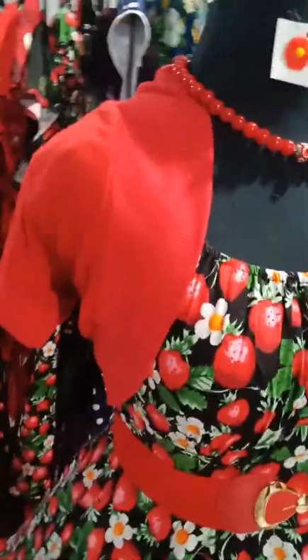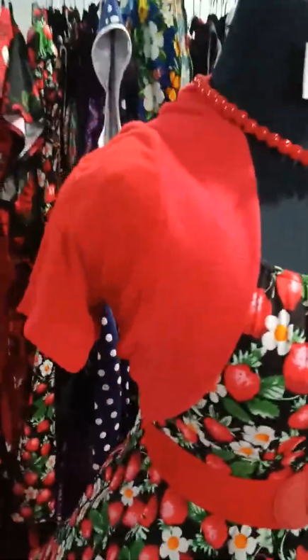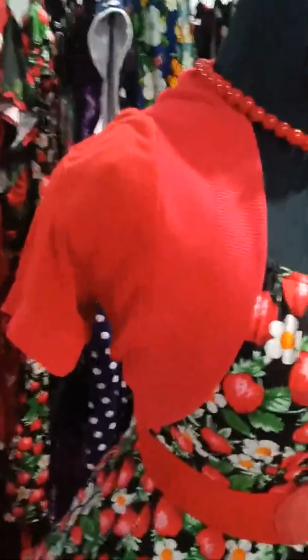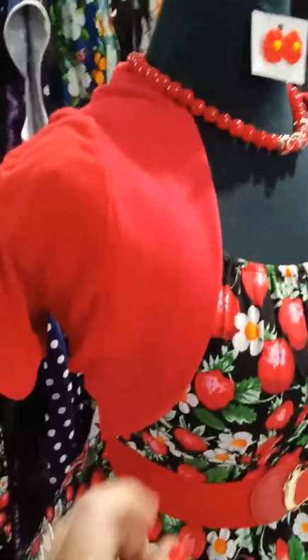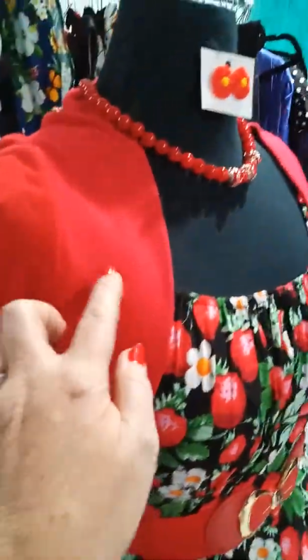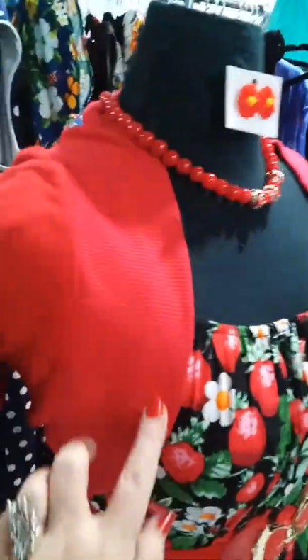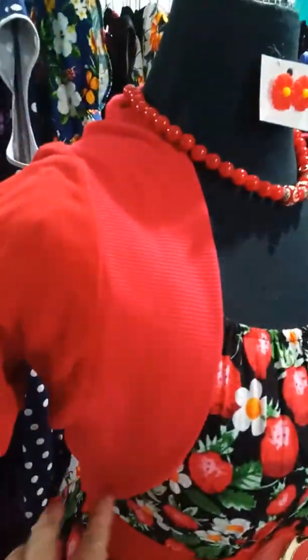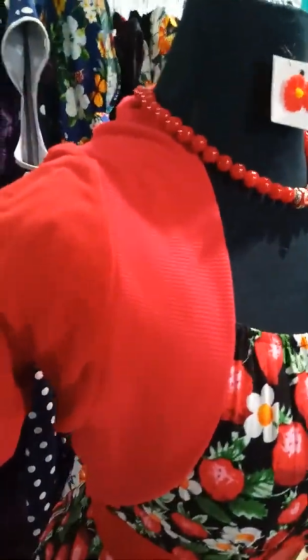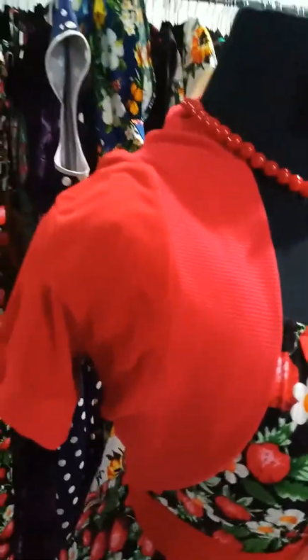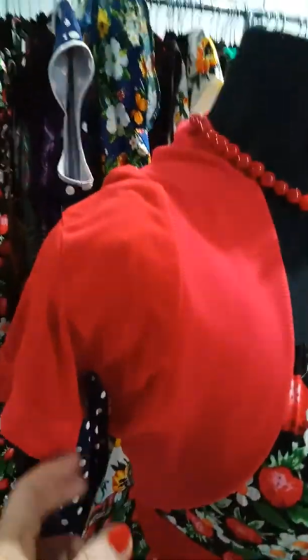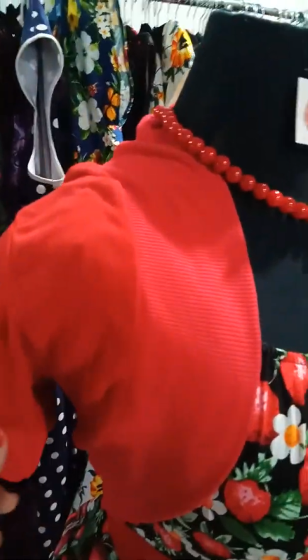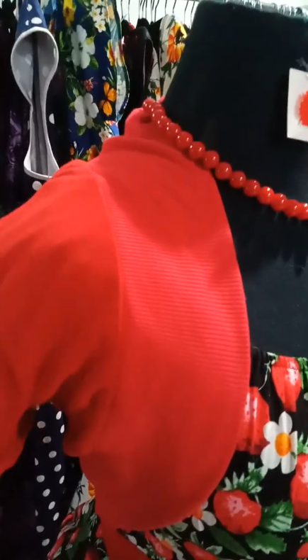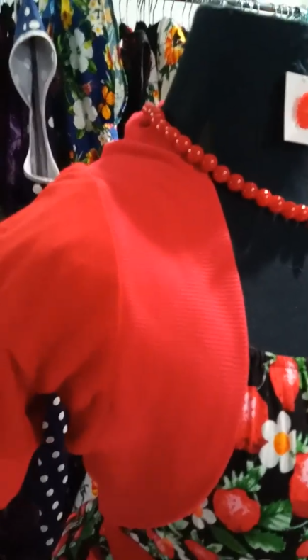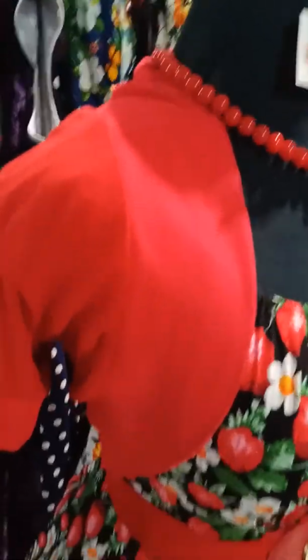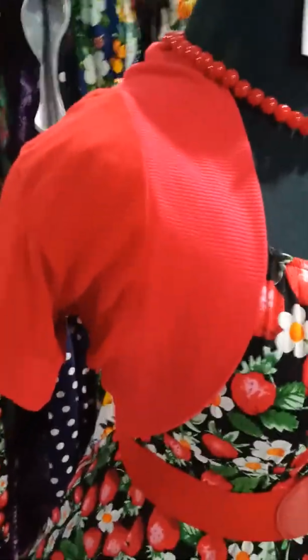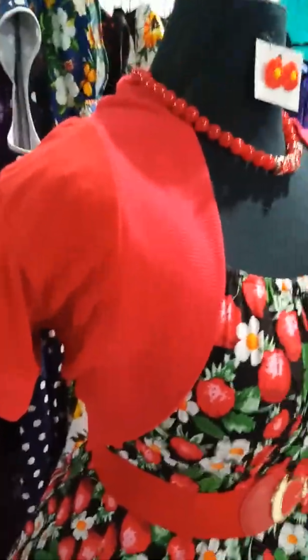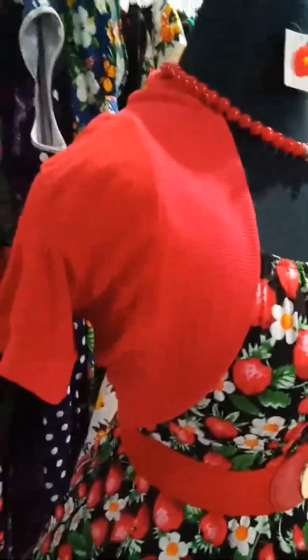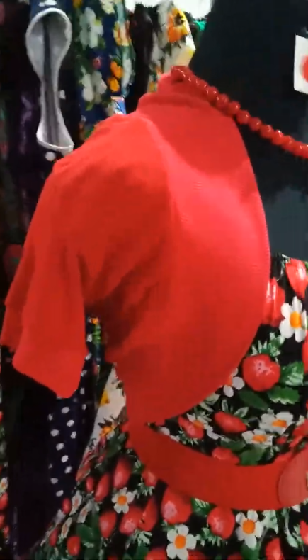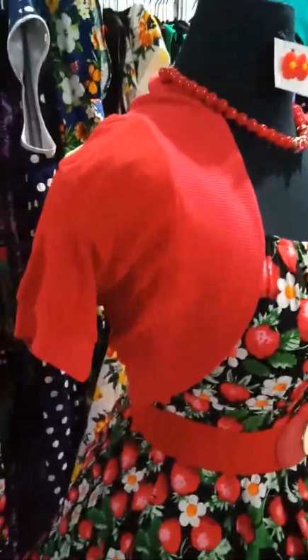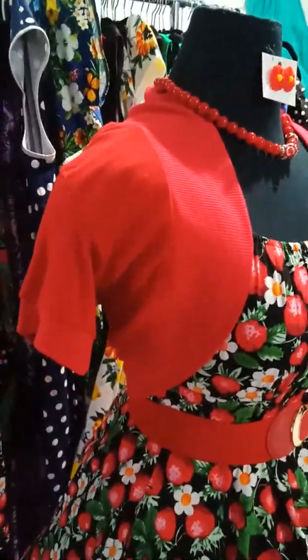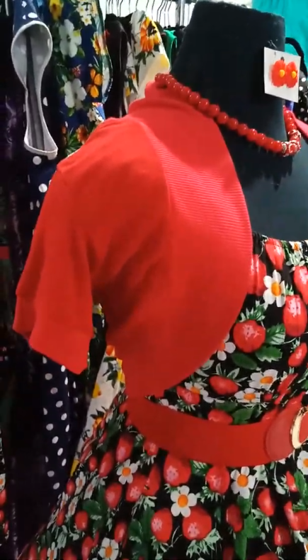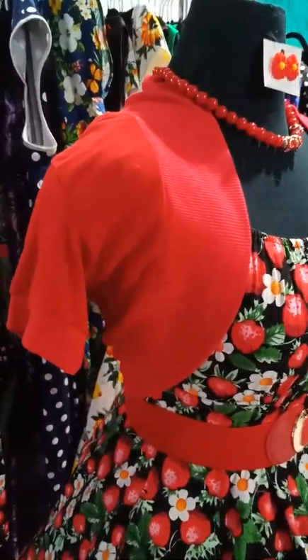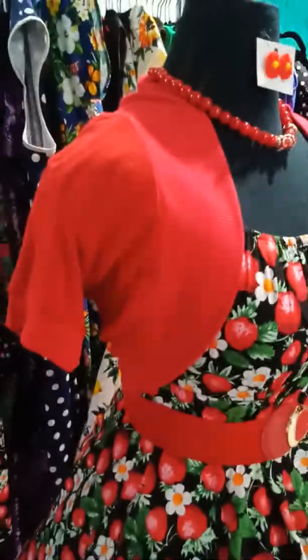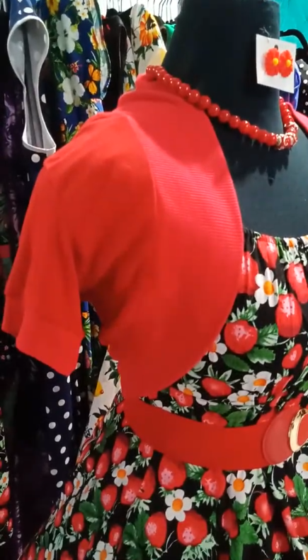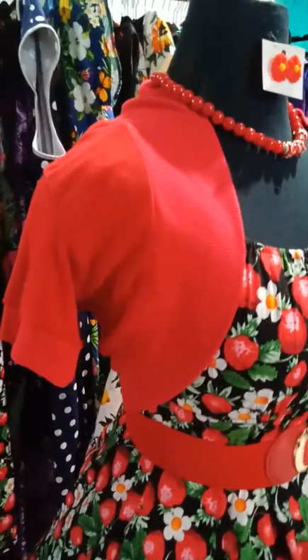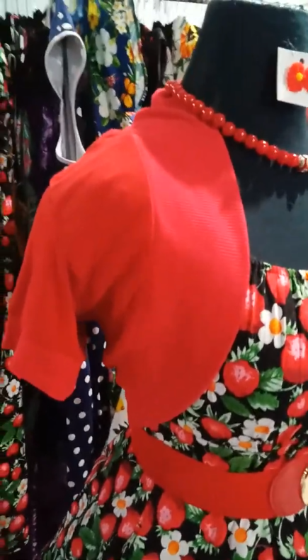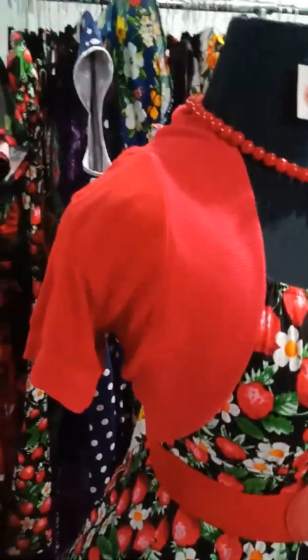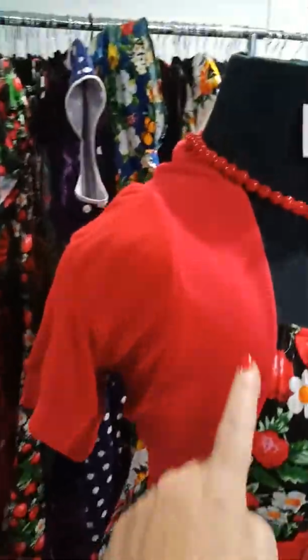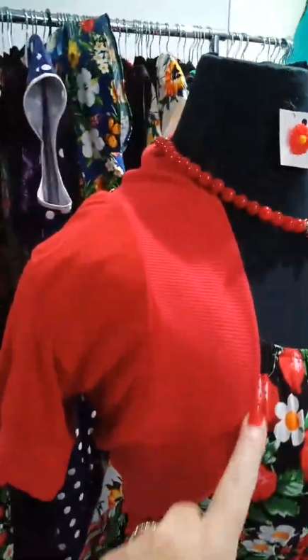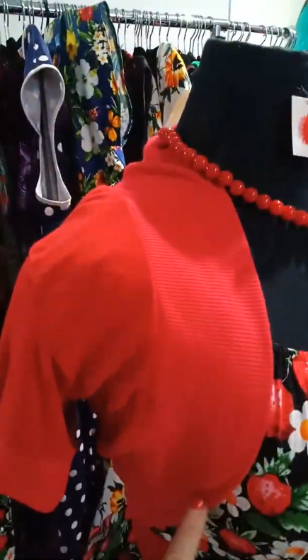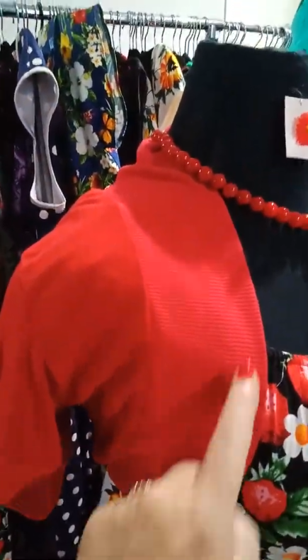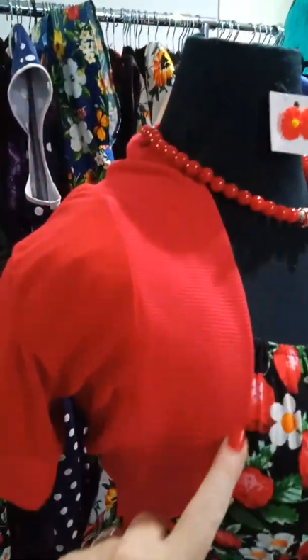I'm showing it today with one of the little shrugs that I sell. They're perfect for covering up those arms if you don't want — not quite a cardigan, but not quite a bolero either. They're just meant to come around your arms.